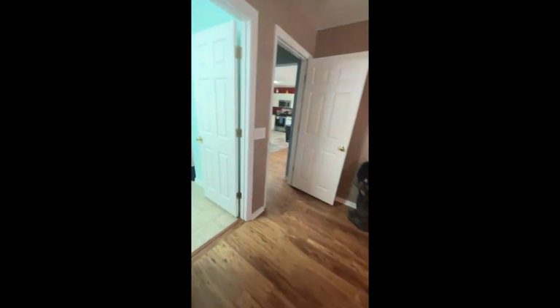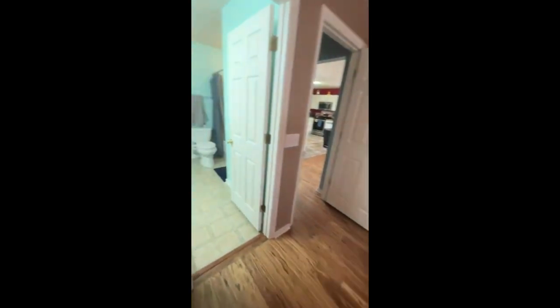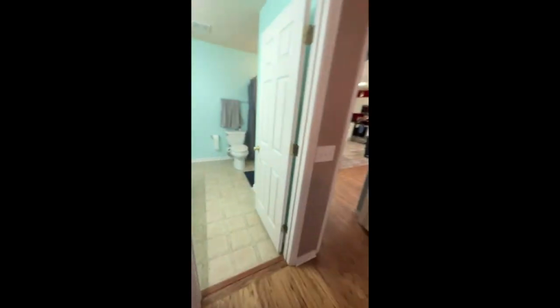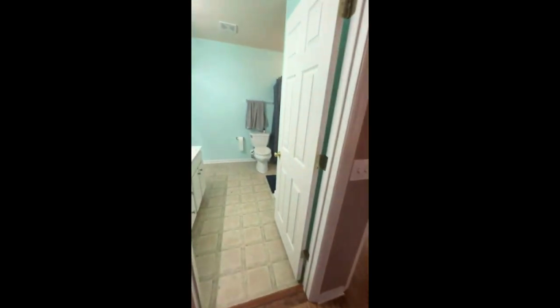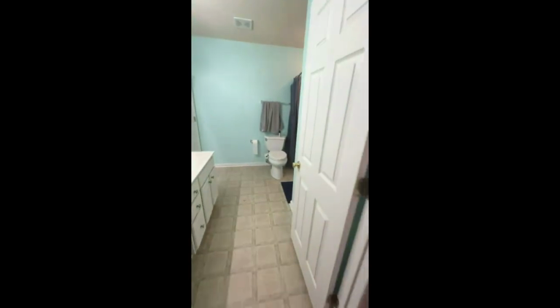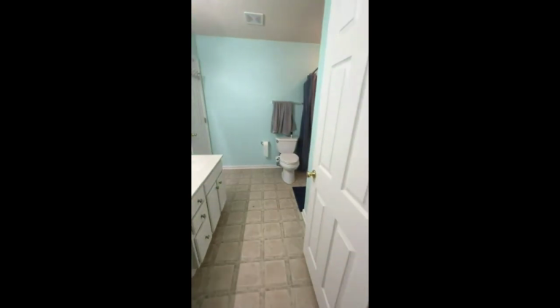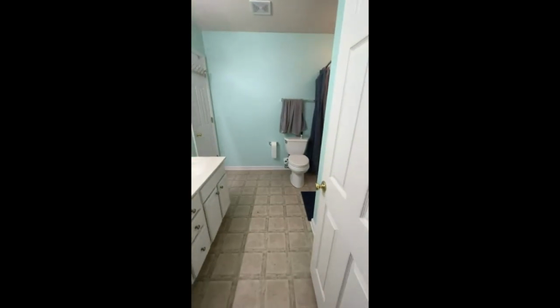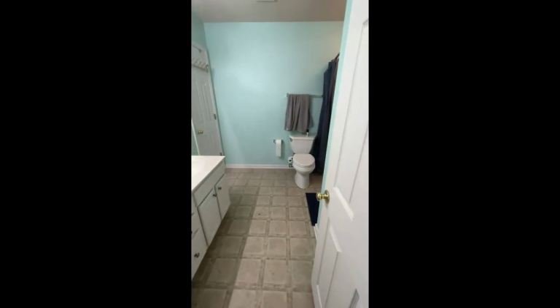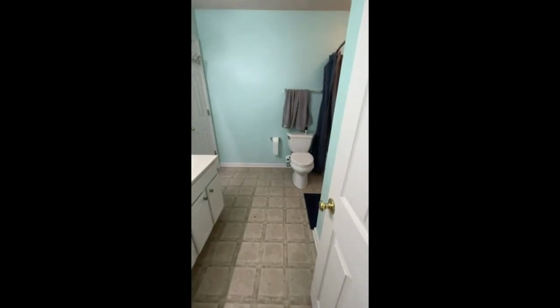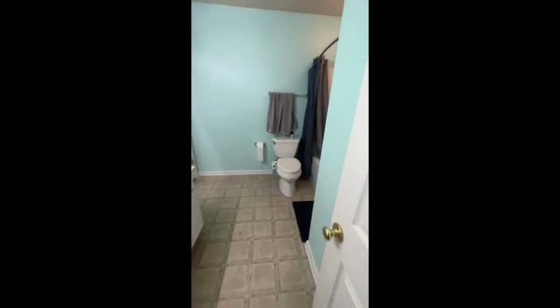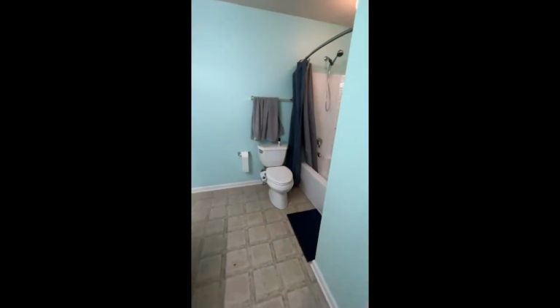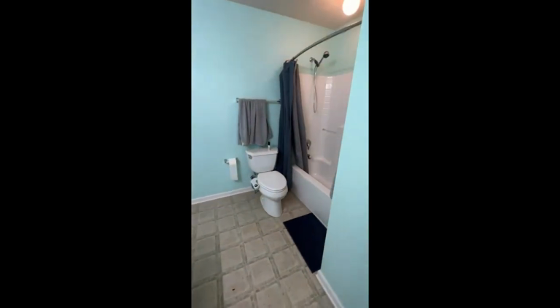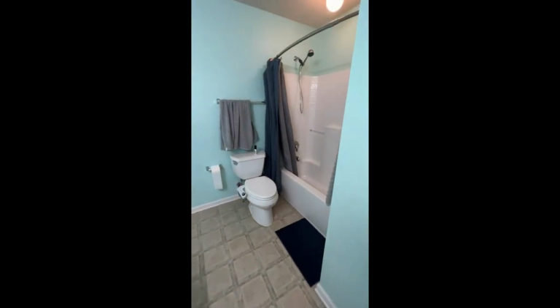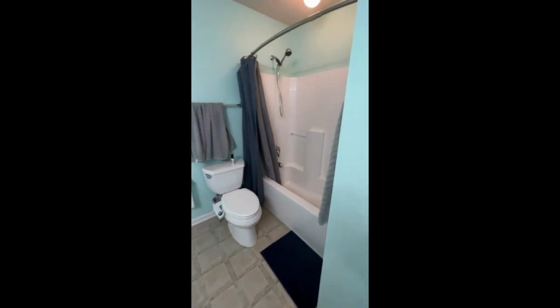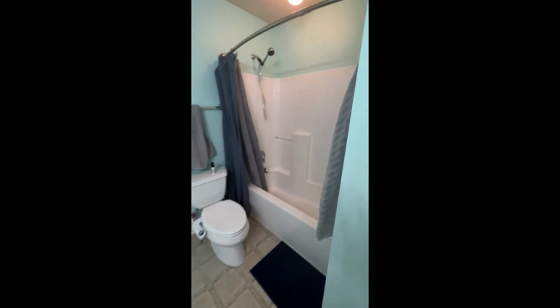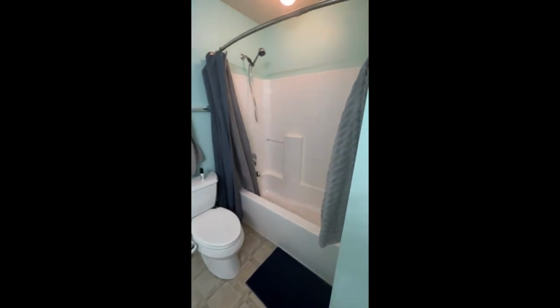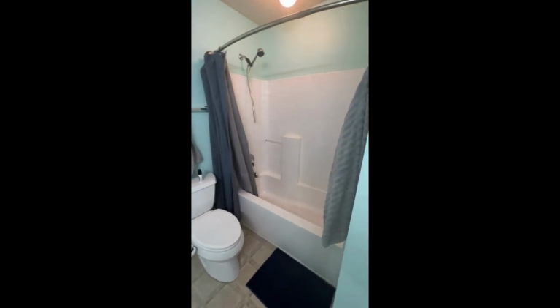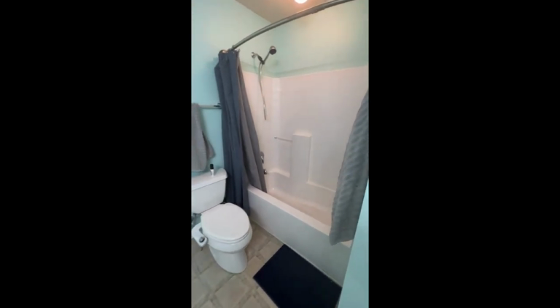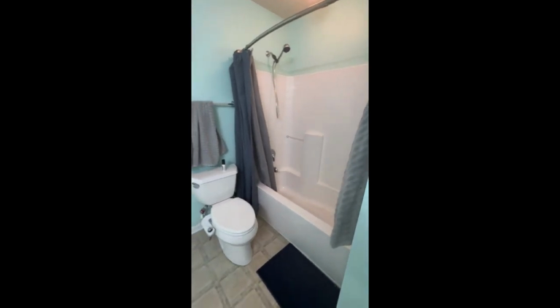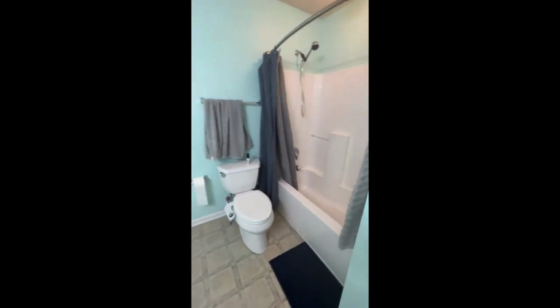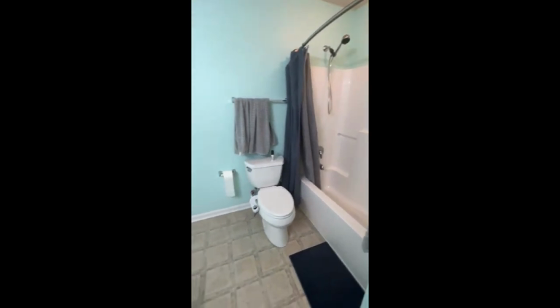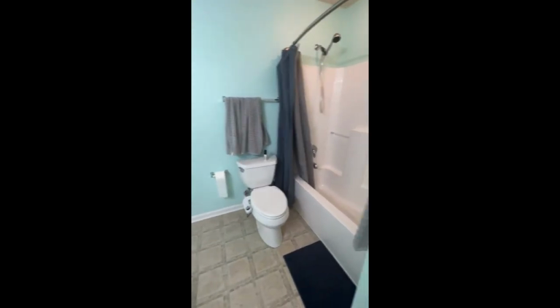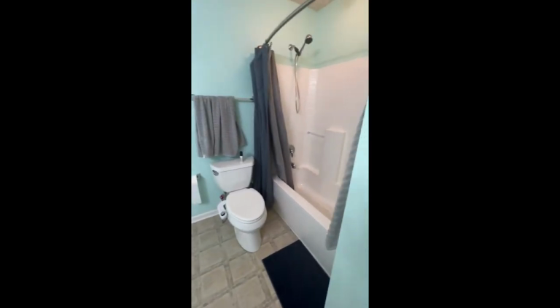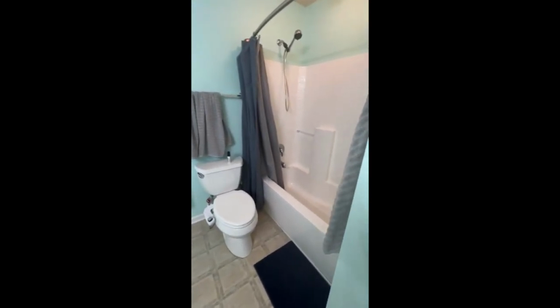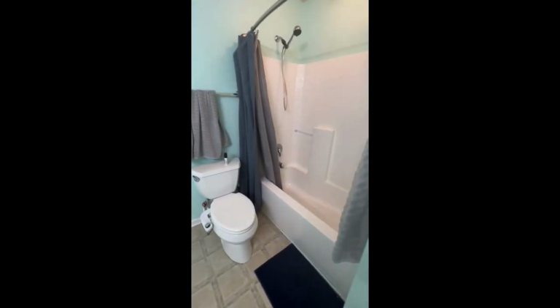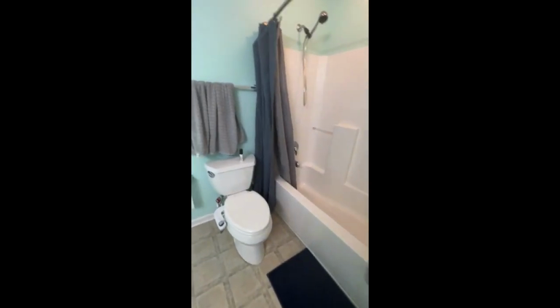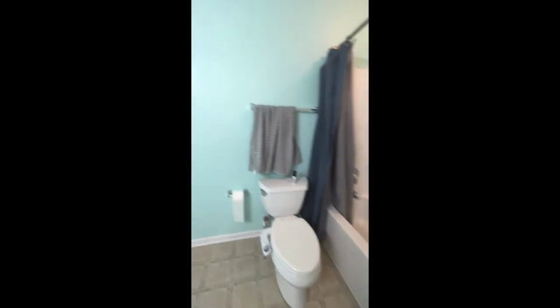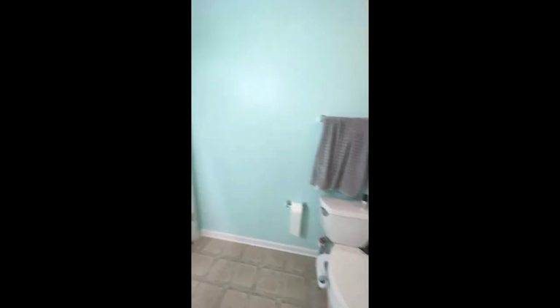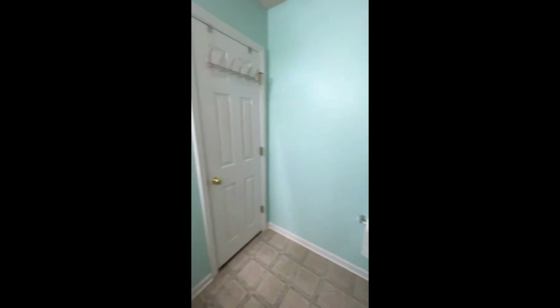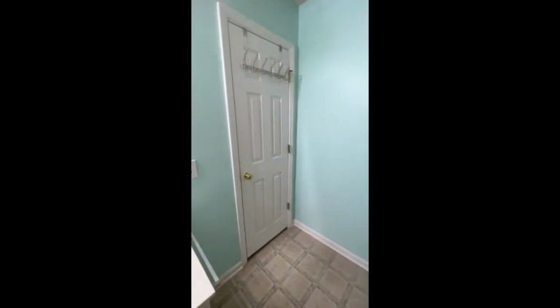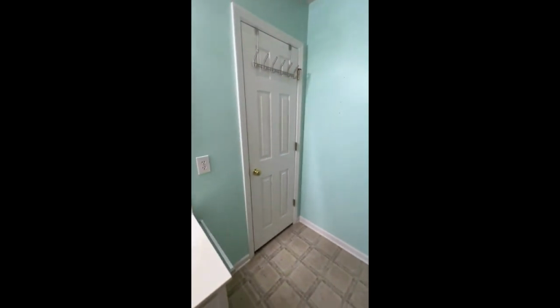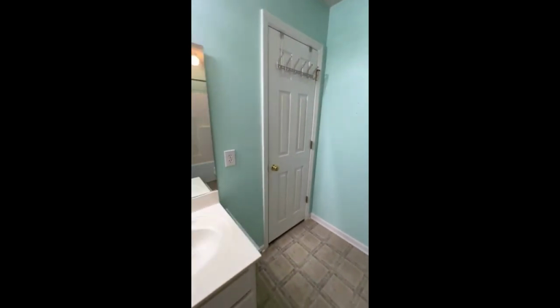And here's the full bath for the master. So tub and shower — not a walk-in shower, I apologize — tub and shower, and a linen closet.